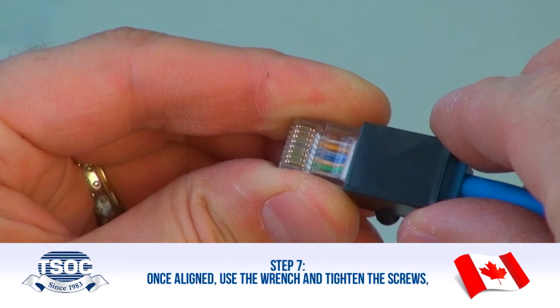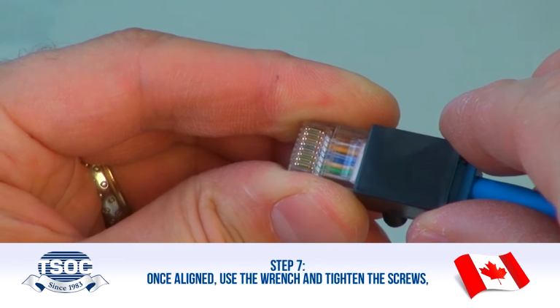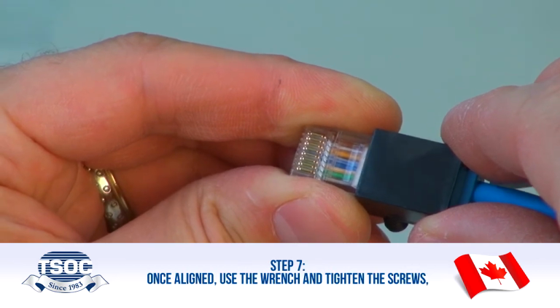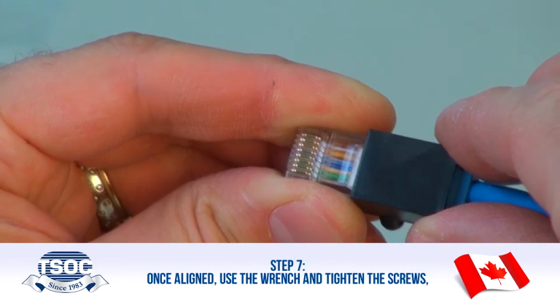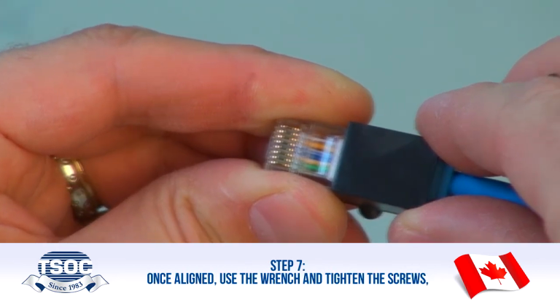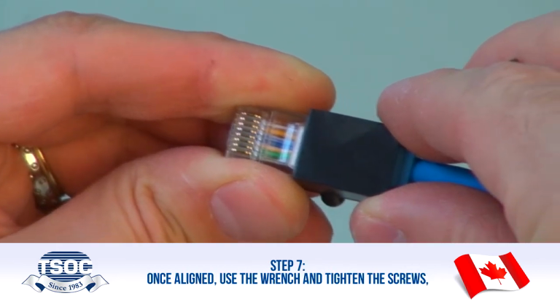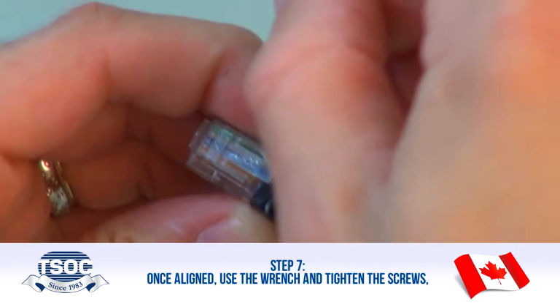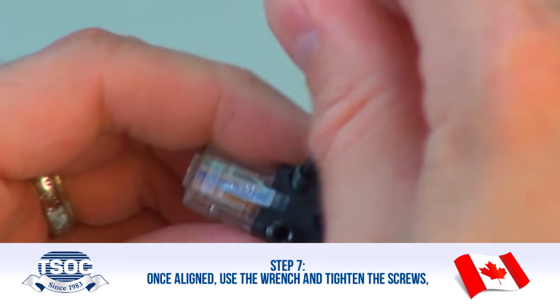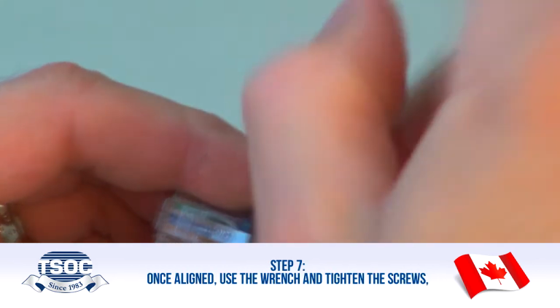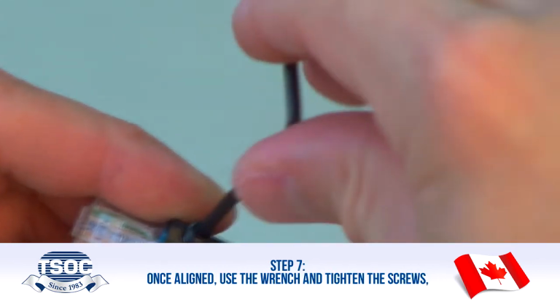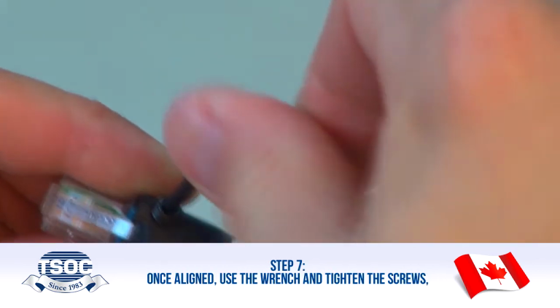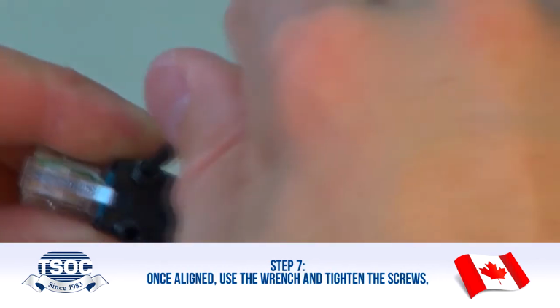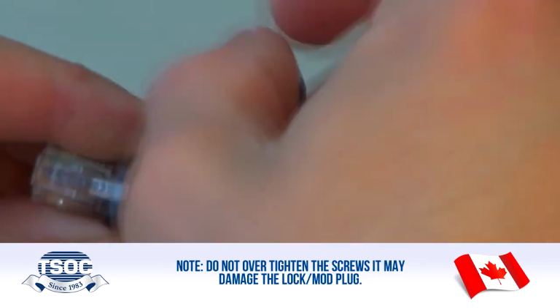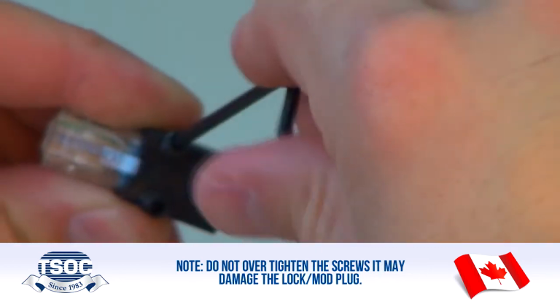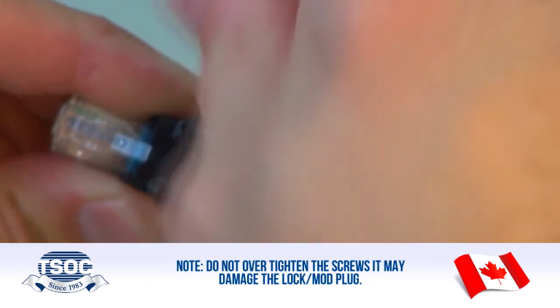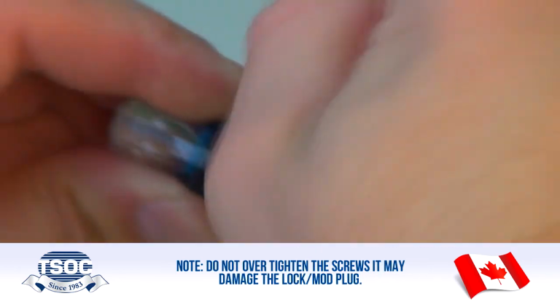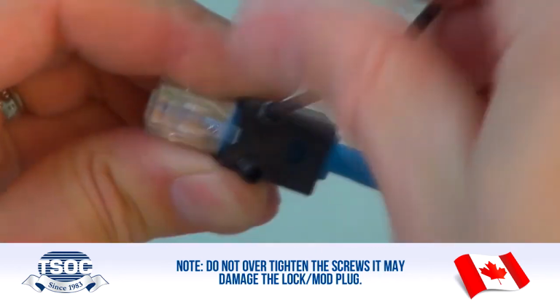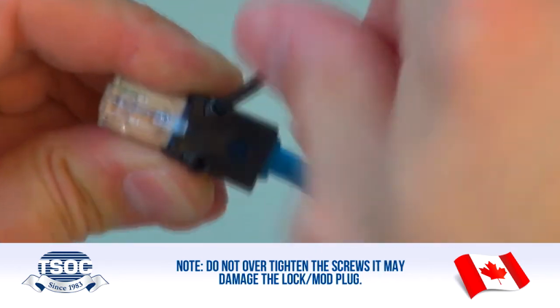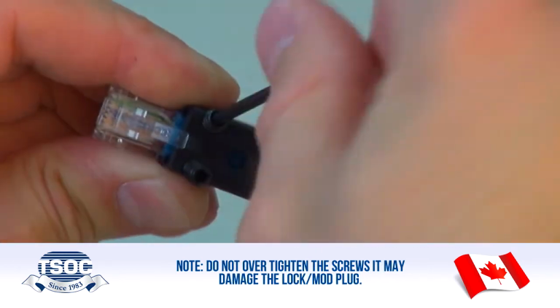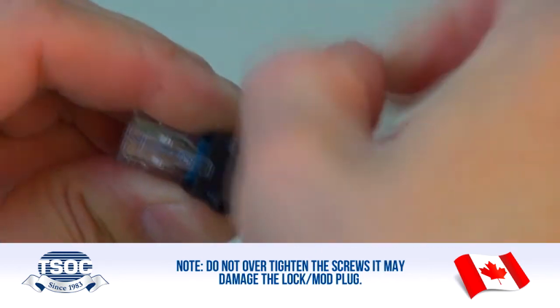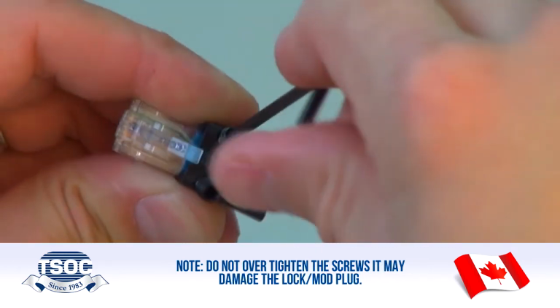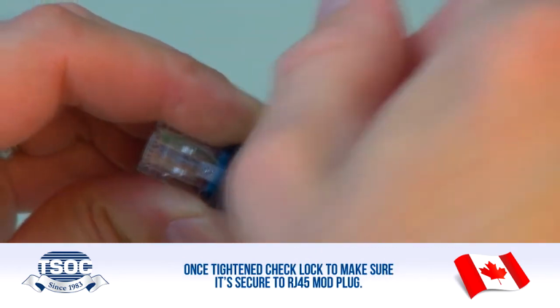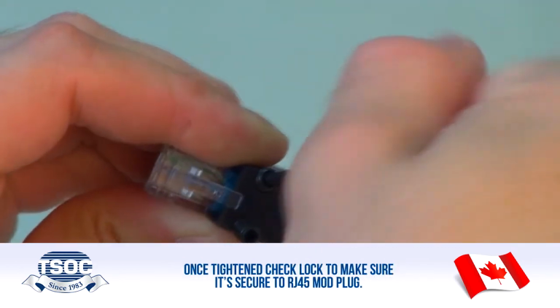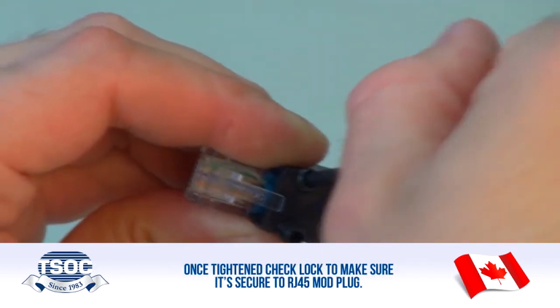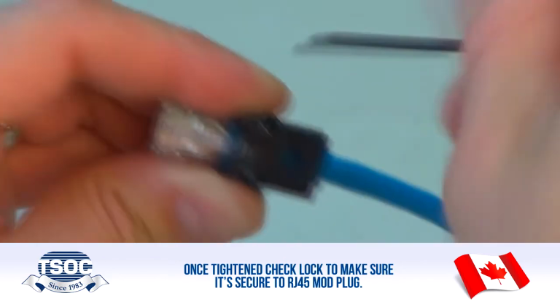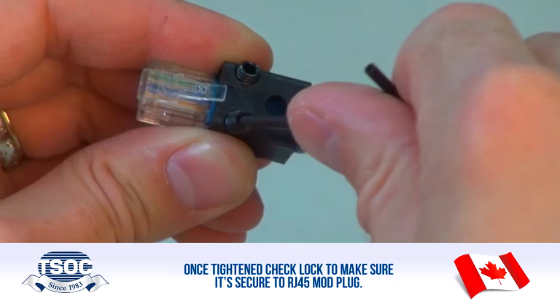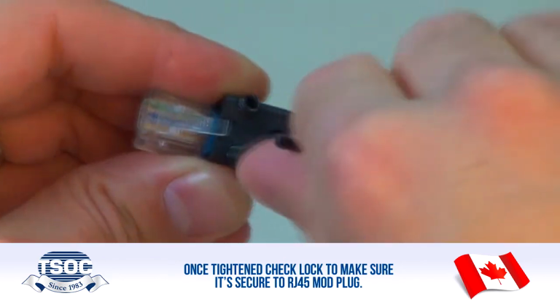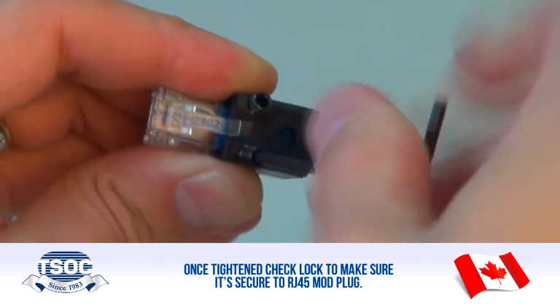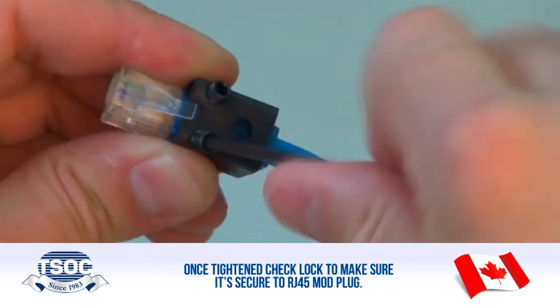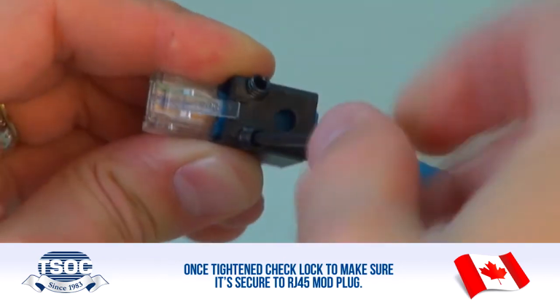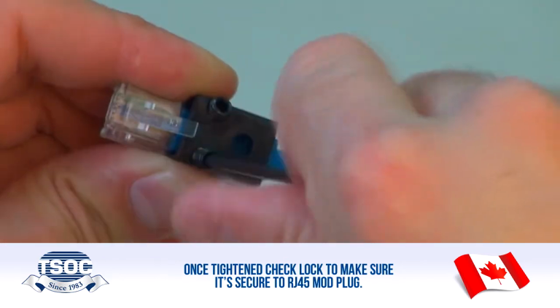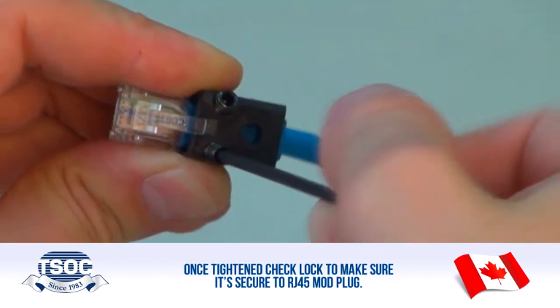Step 7: Once aligned, use the wrench and tighten the screws. Note: do not over-tighten the screws, as it may damage the lock or Mod Plug. Once tightened, check the lock to make sure it is secure to the RJ45 Mod Plug.